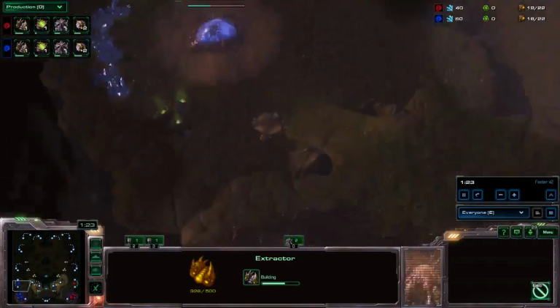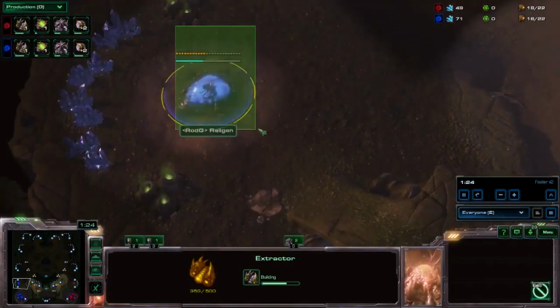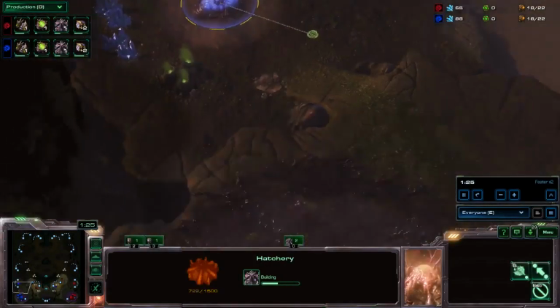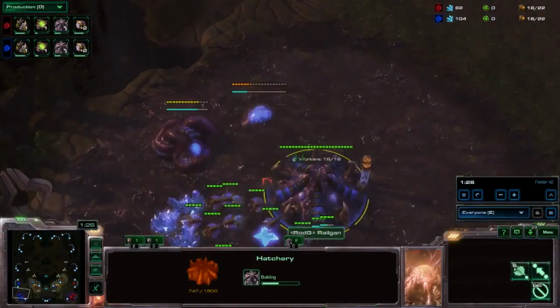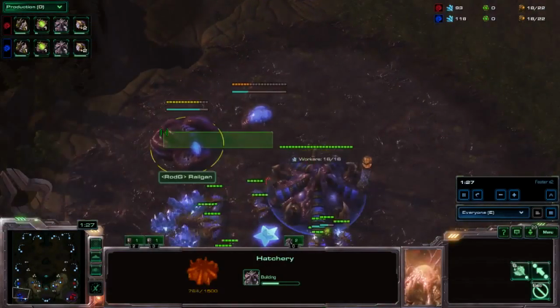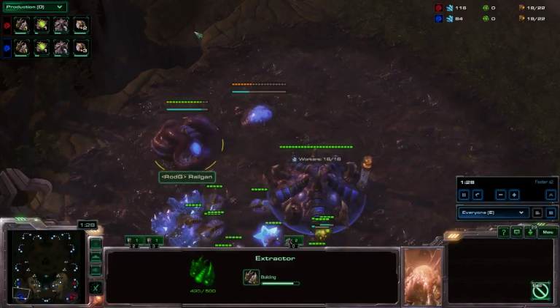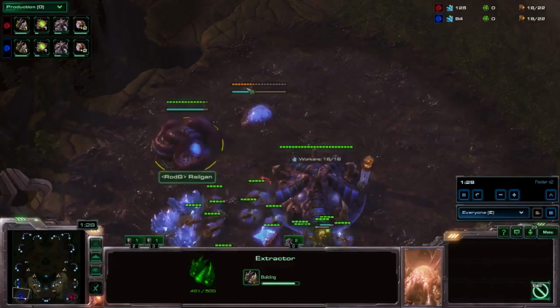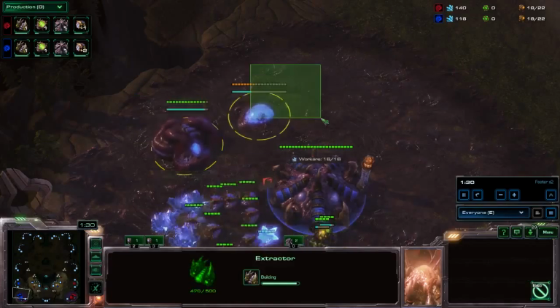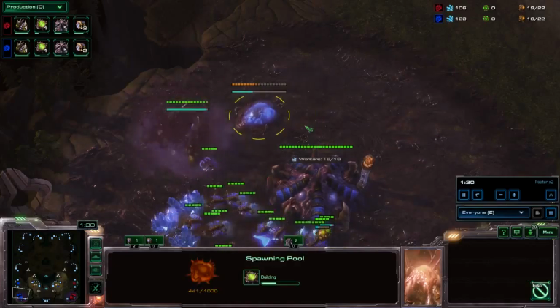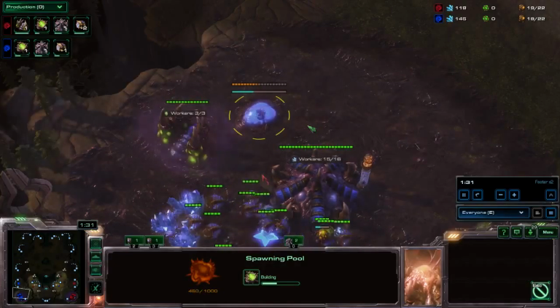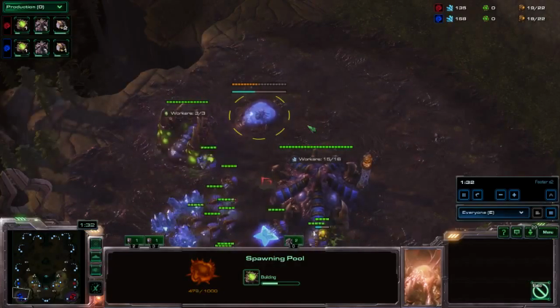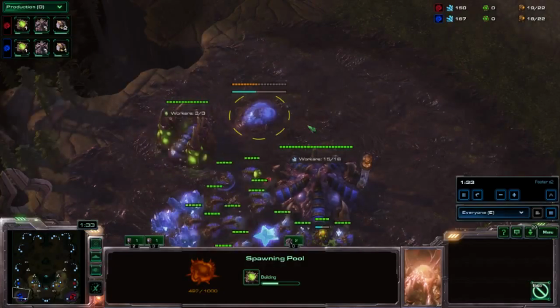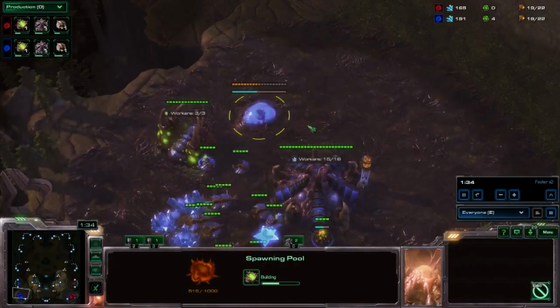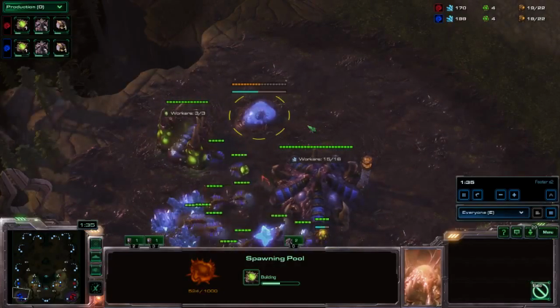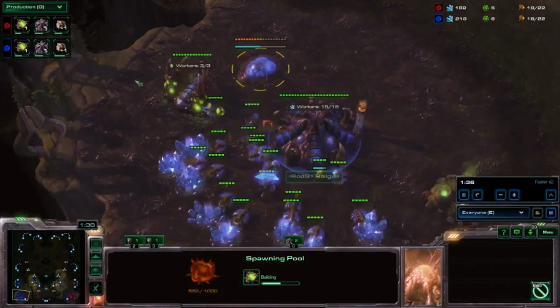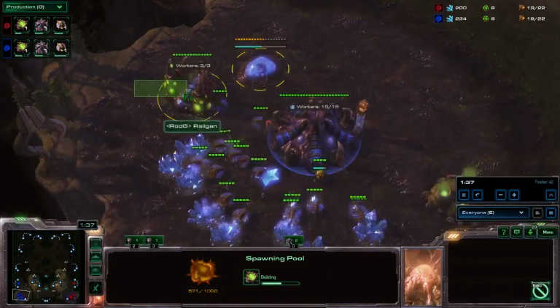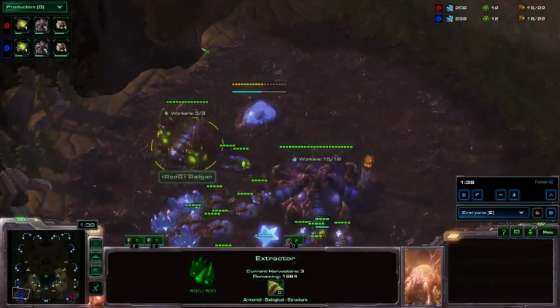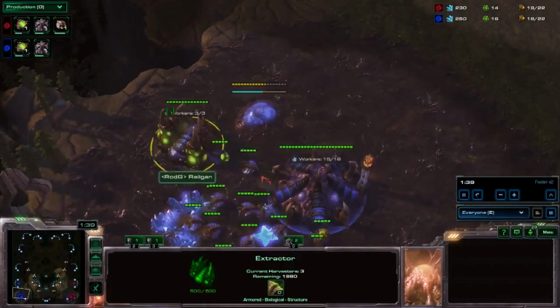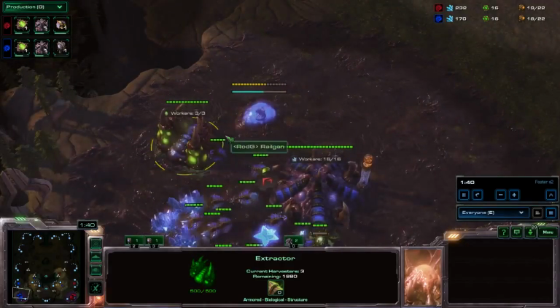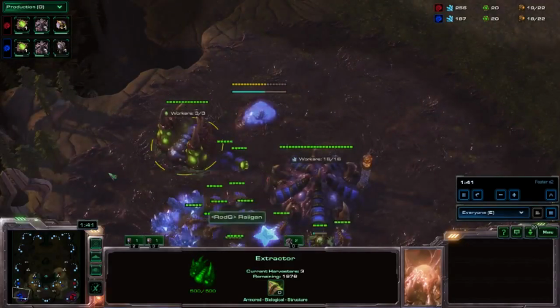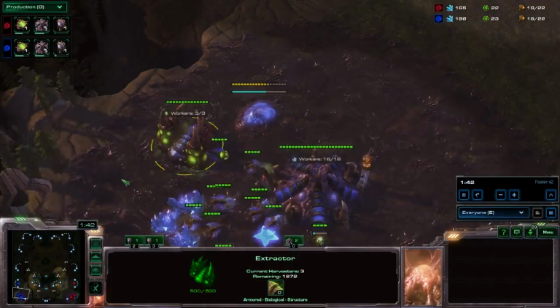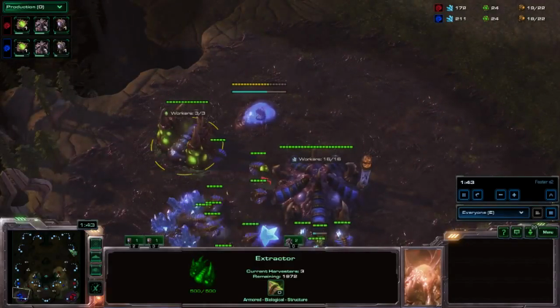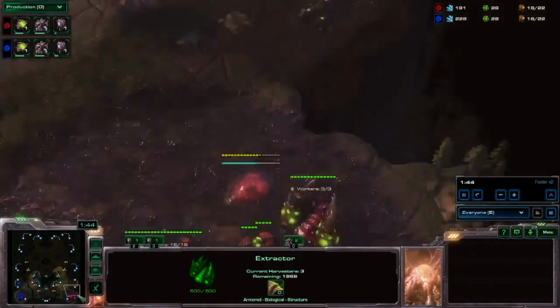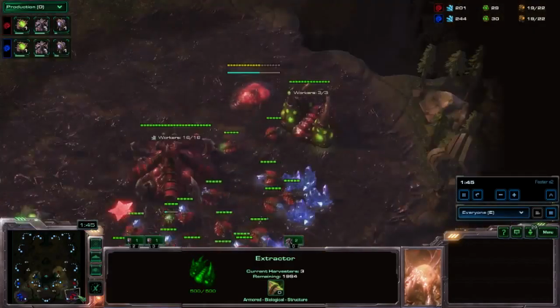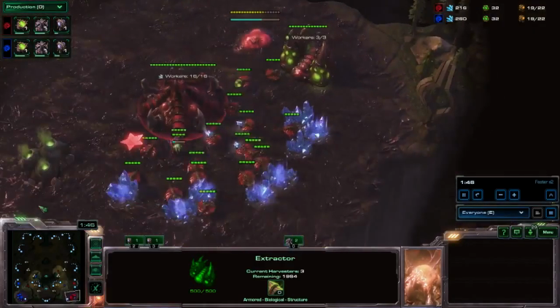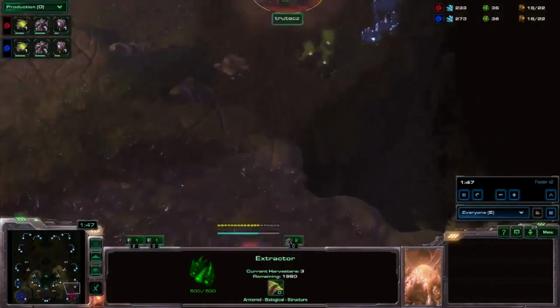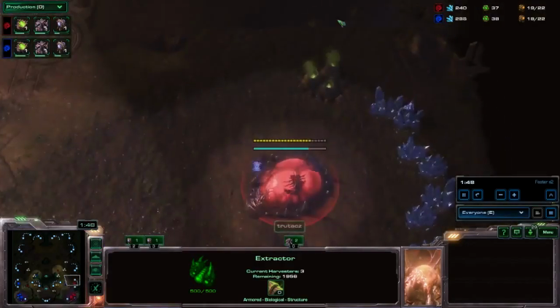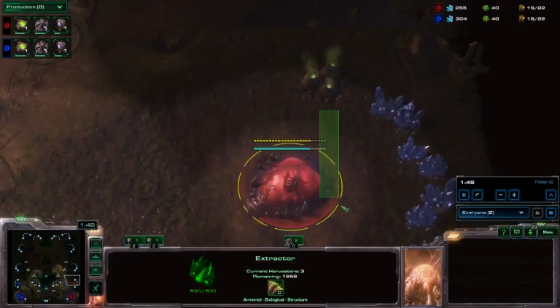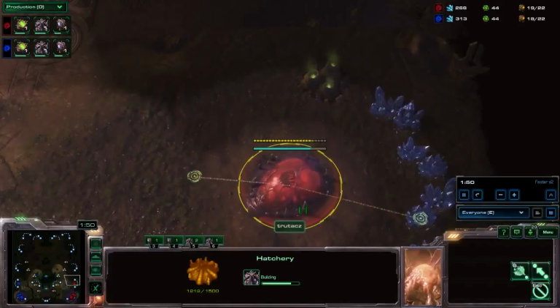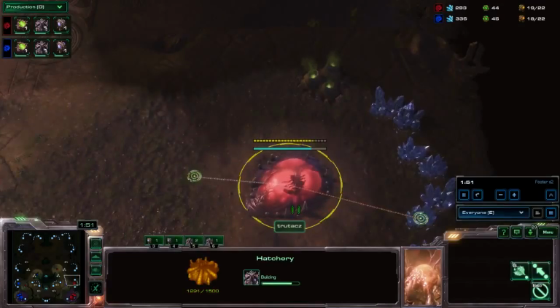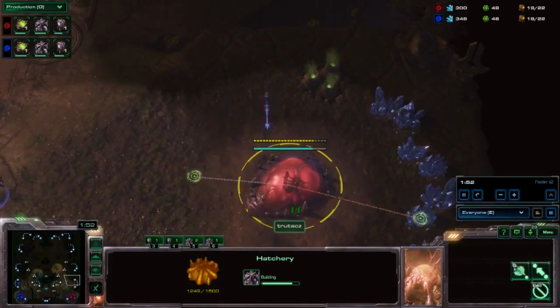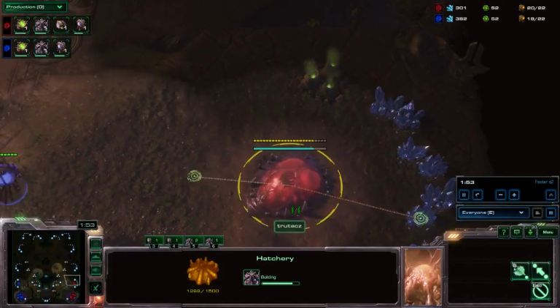So the way most Zergs open on this map is Hatch, Gas, Pool — unless you want to go for an all-in. You get that fast gas up and try to get out 2-base Mutas as fast as you can and as many as you can.